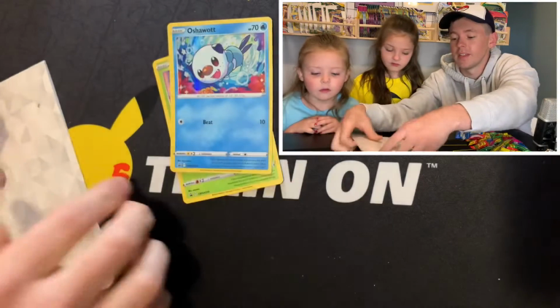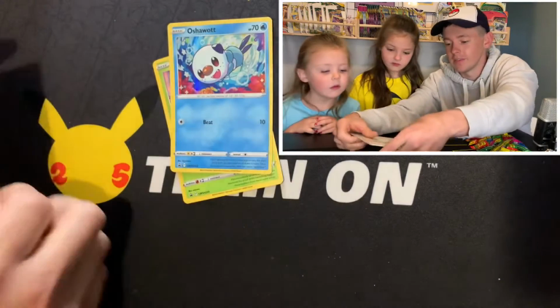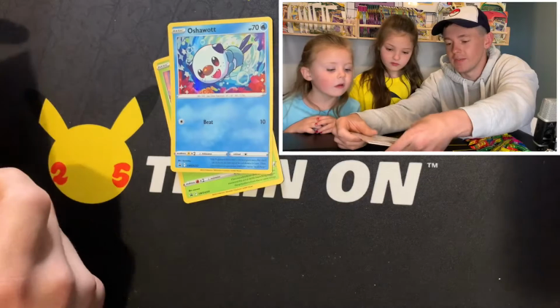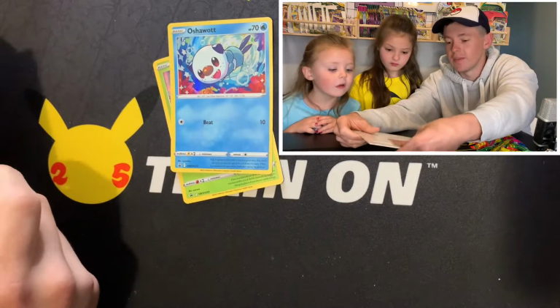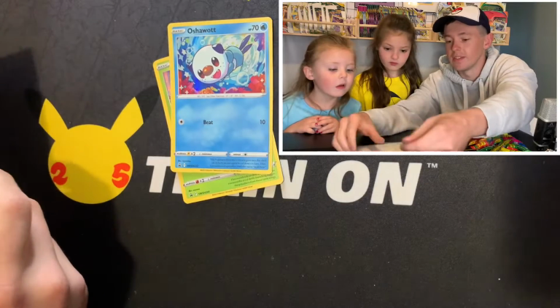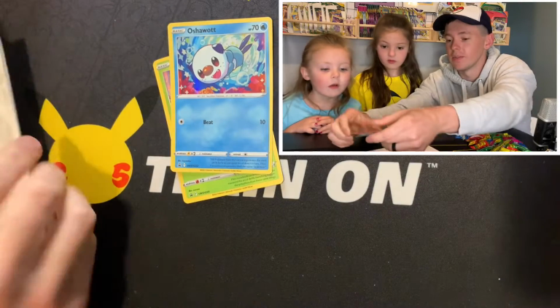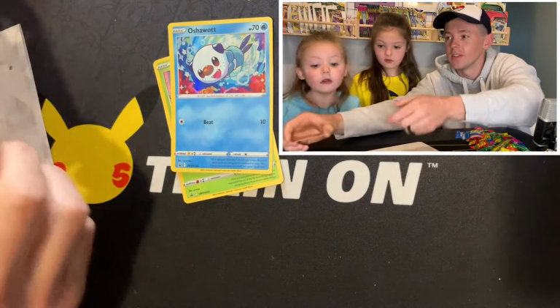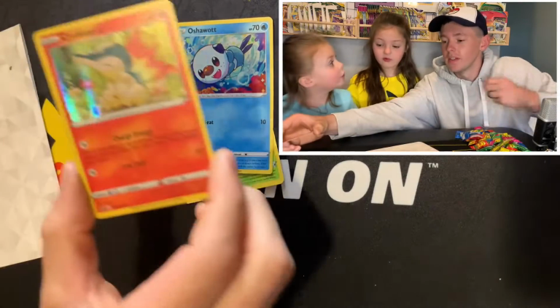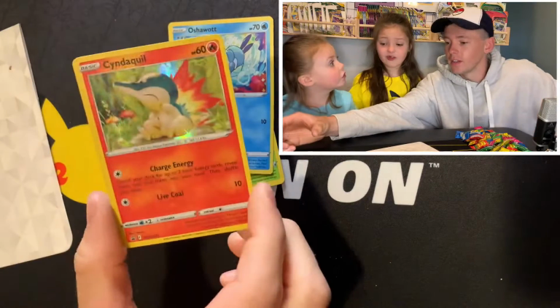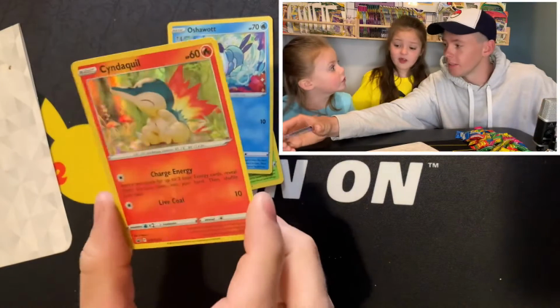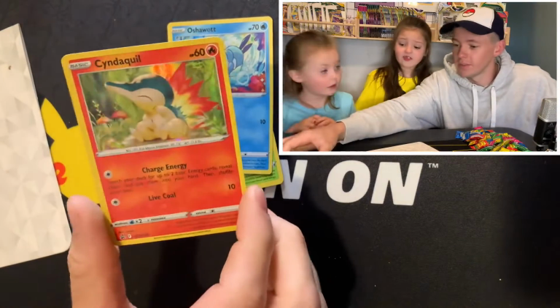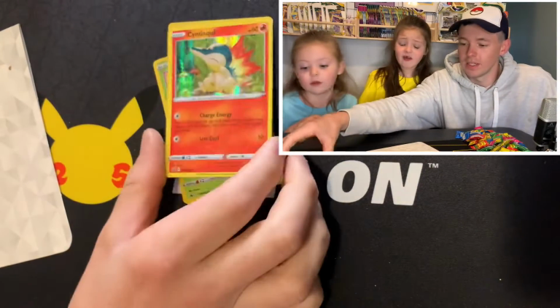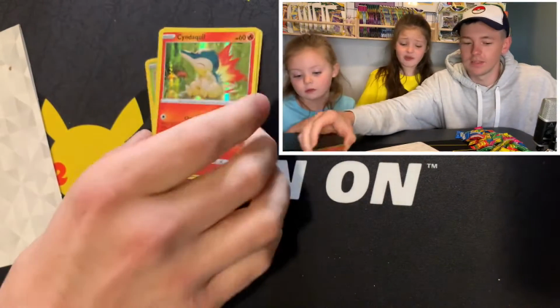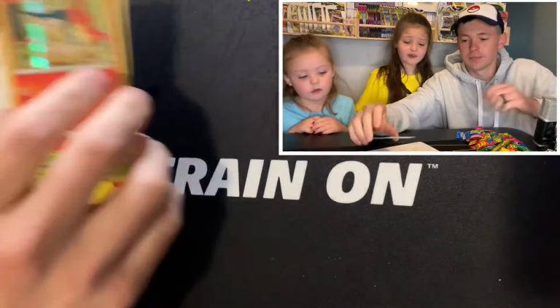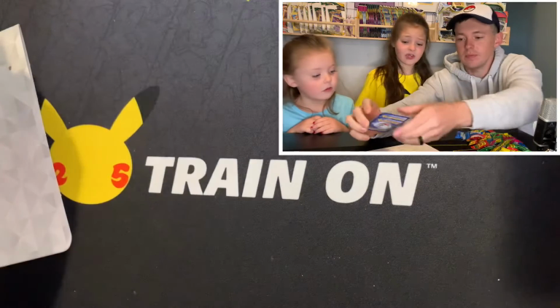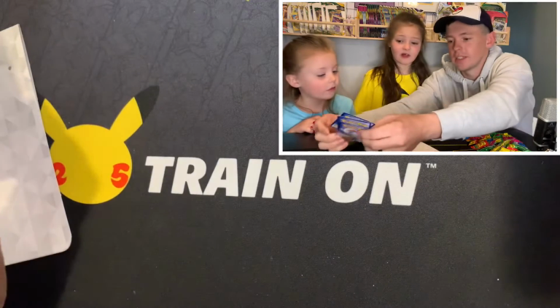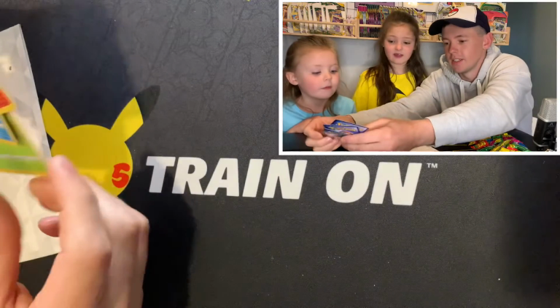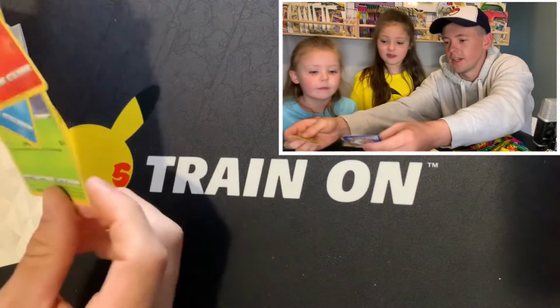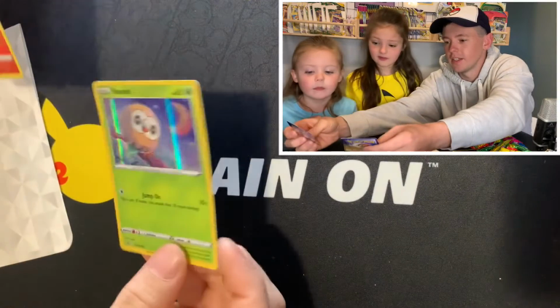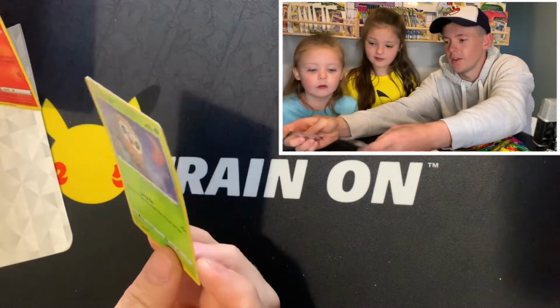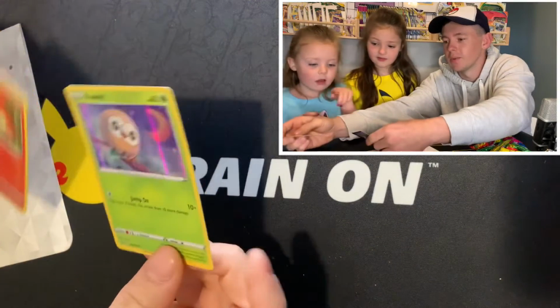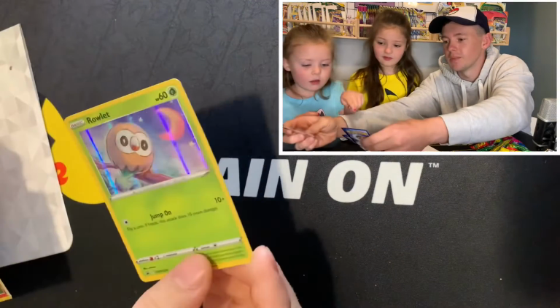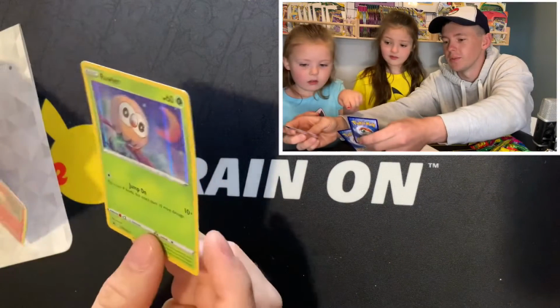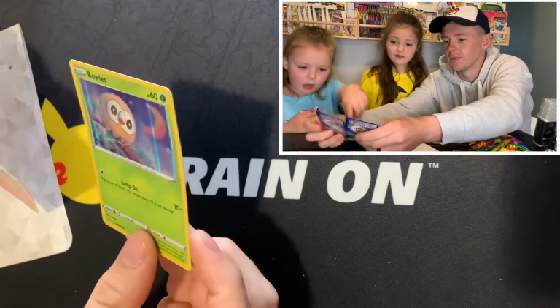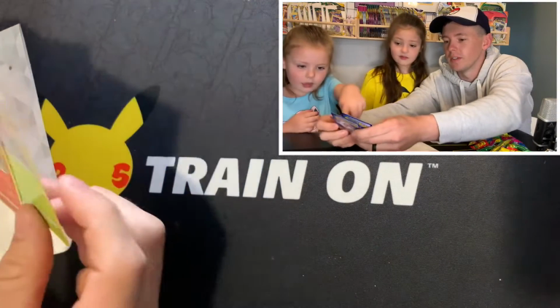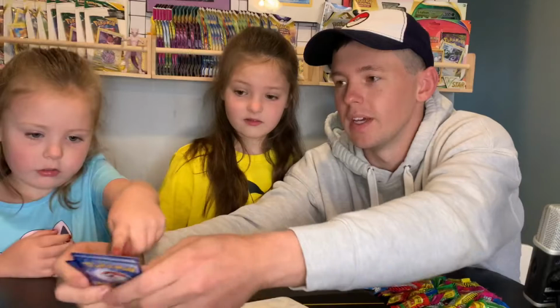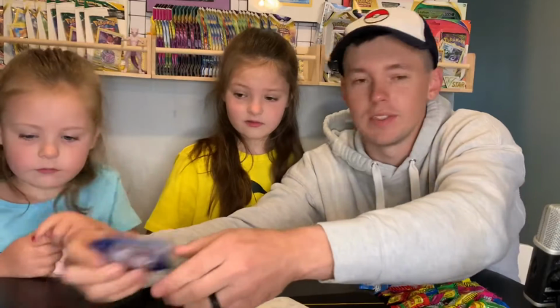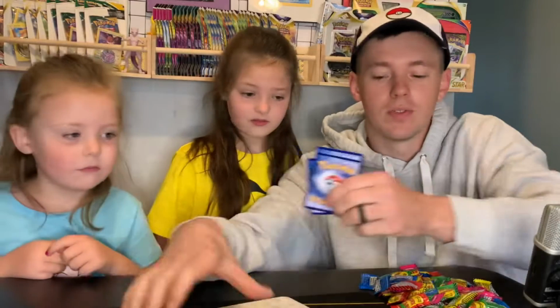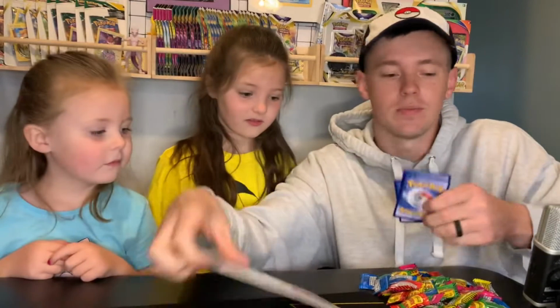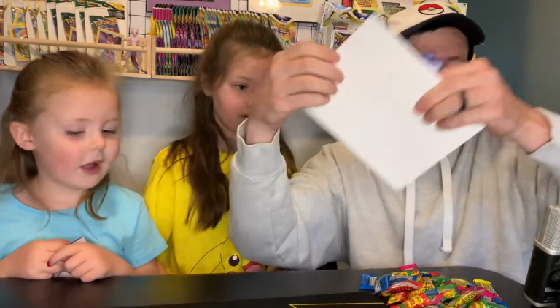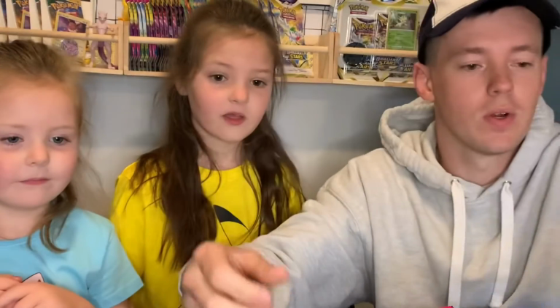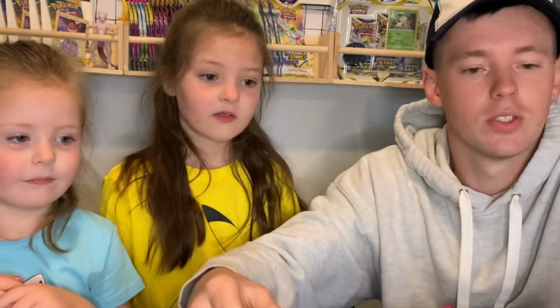And I think this one's definitely my favorite. Cyndaquil. I like that one too. I like the owl one — that one's cute. I like the moon. That is pretty cool. Cyndaquil for sure.